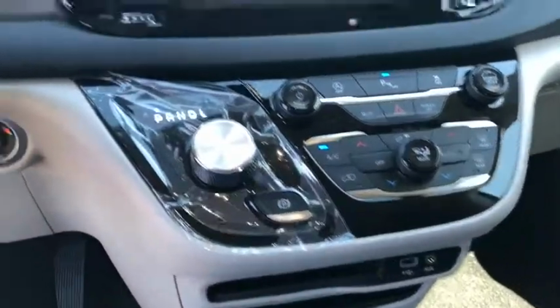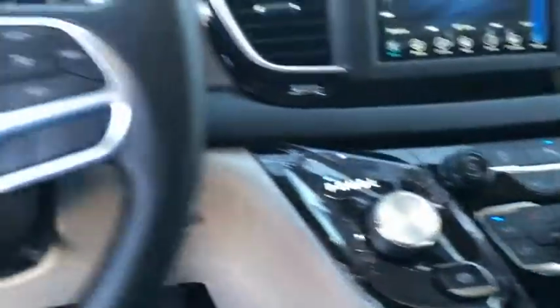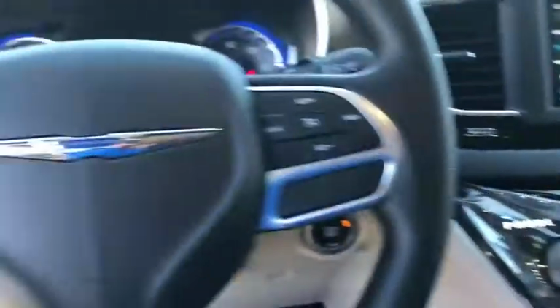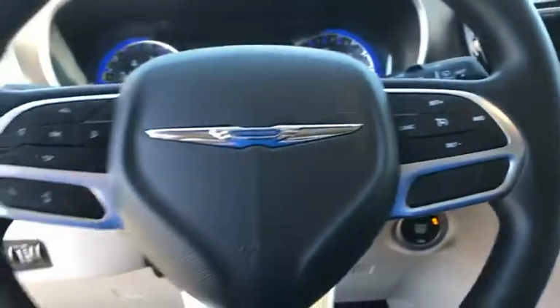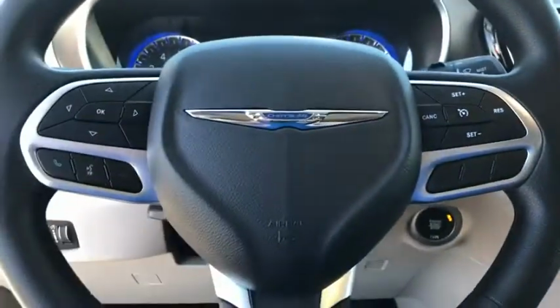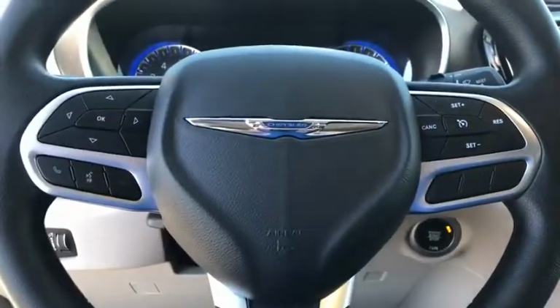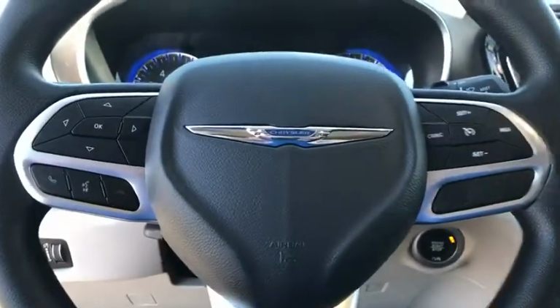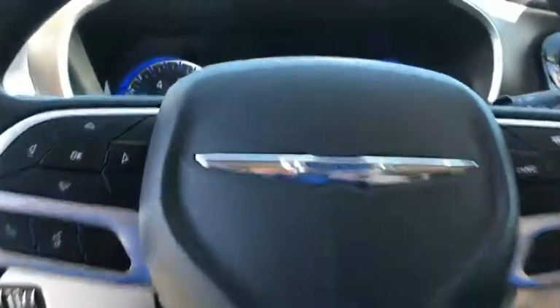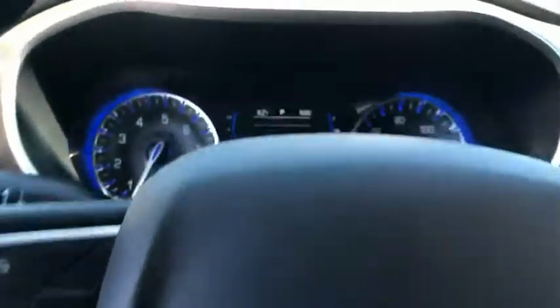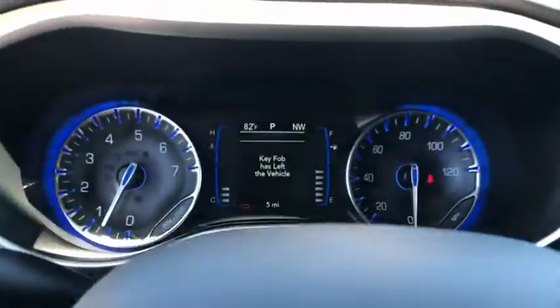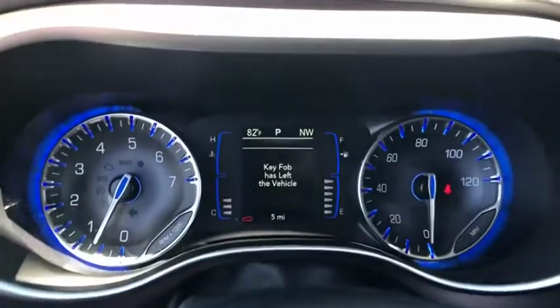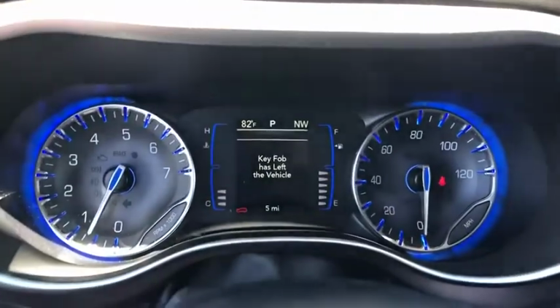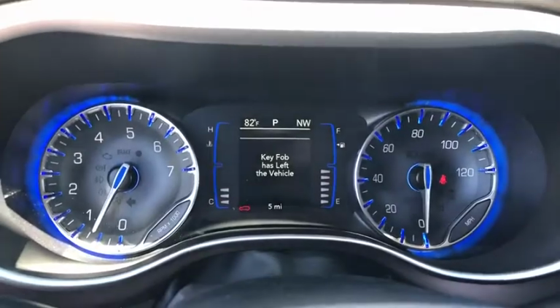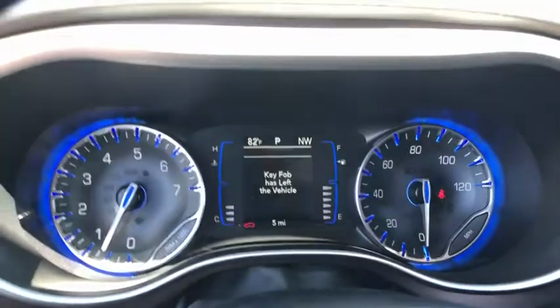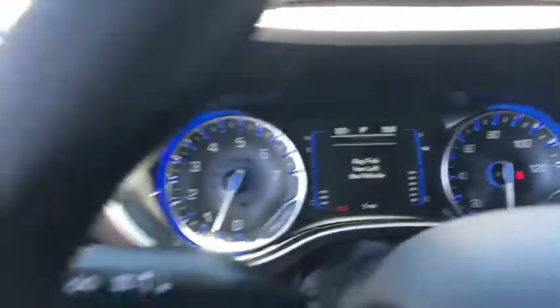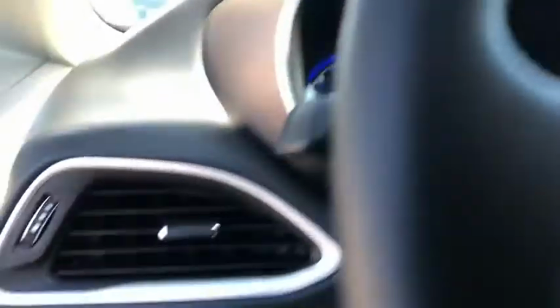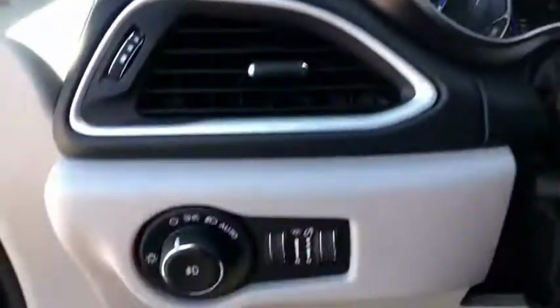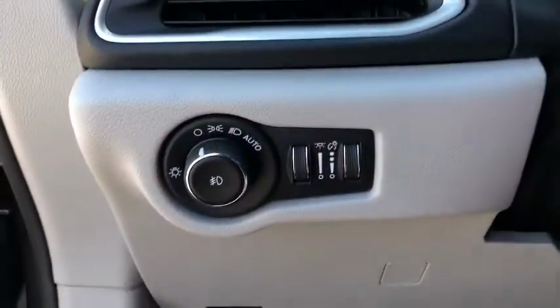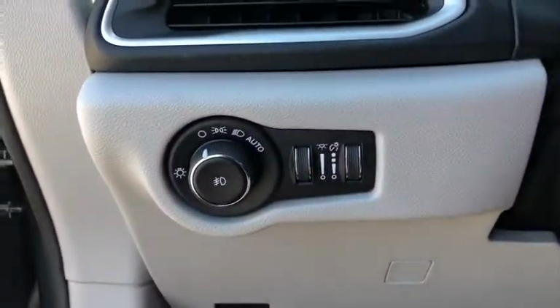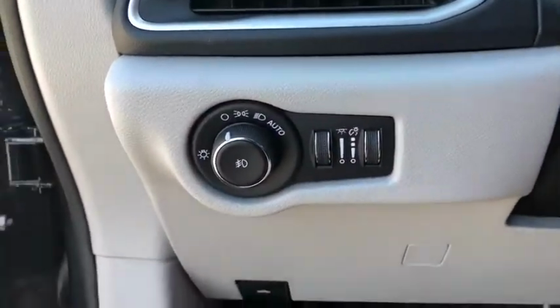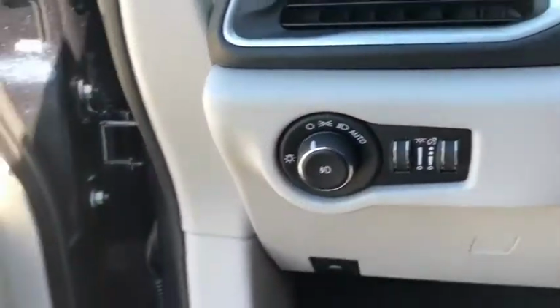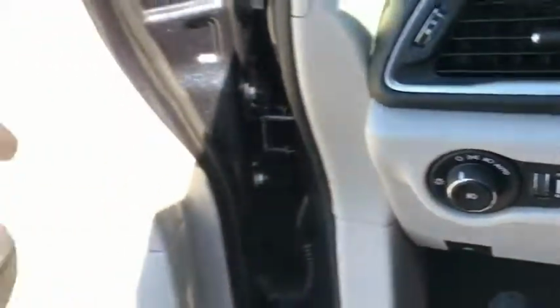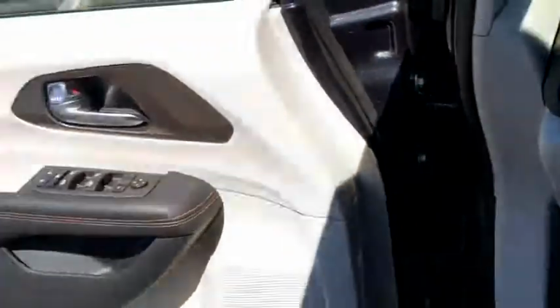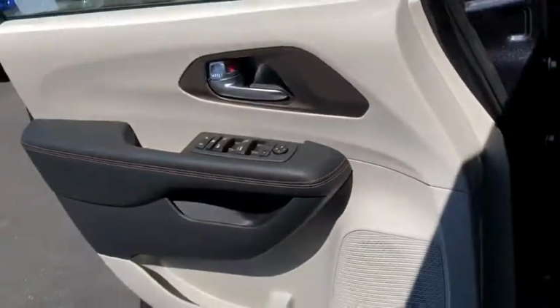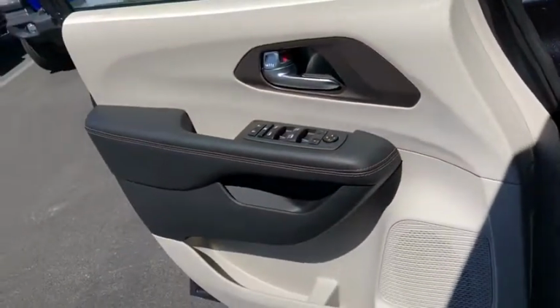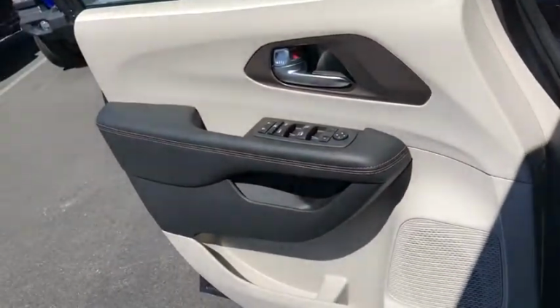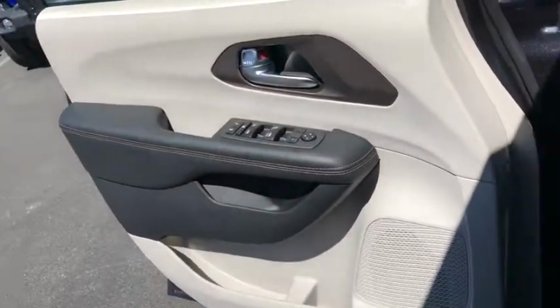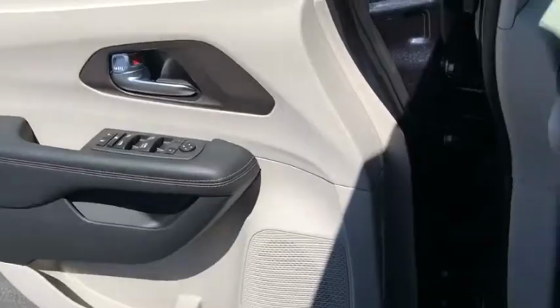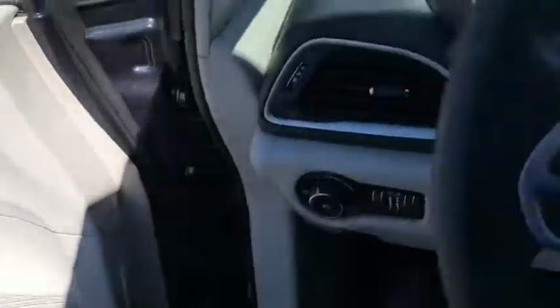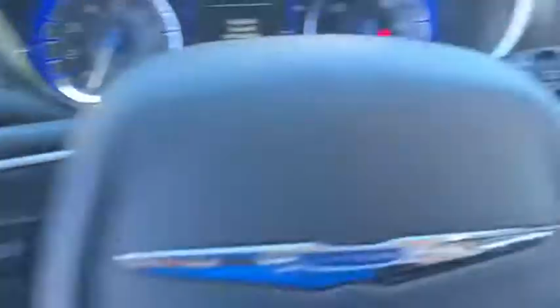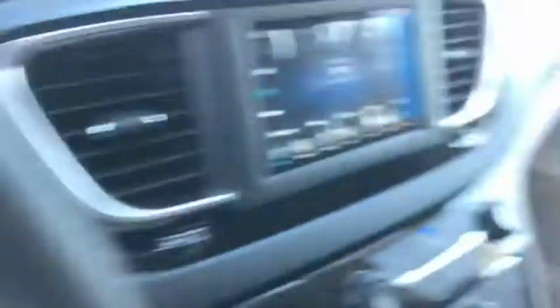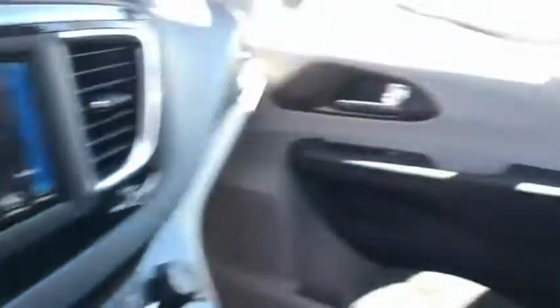This beauty will even make your house keys jealous. Drive it today. Care for the night?